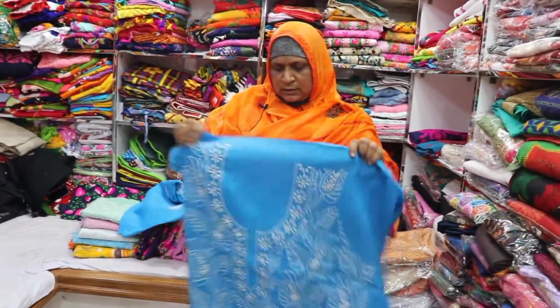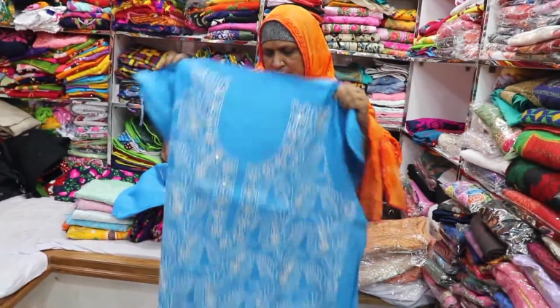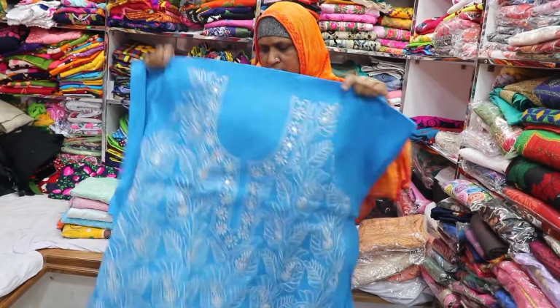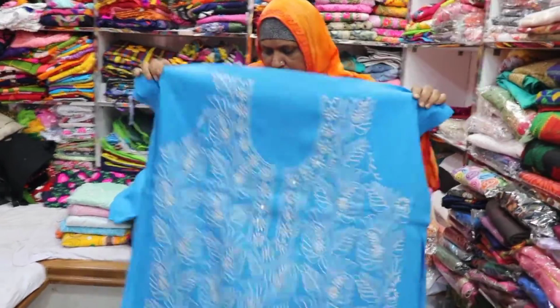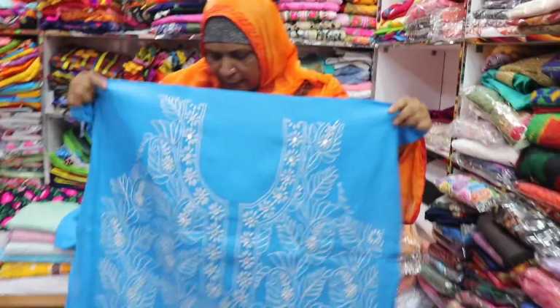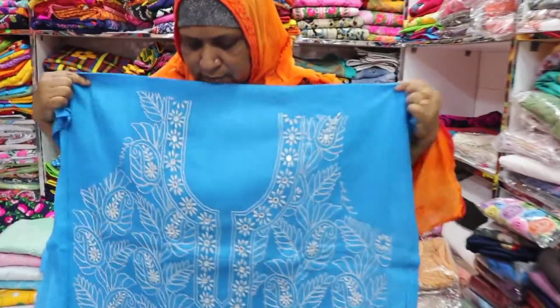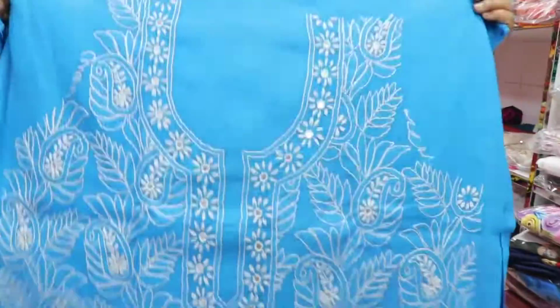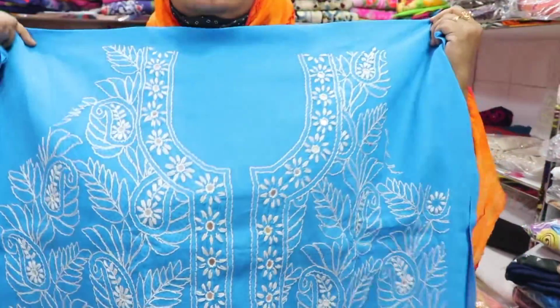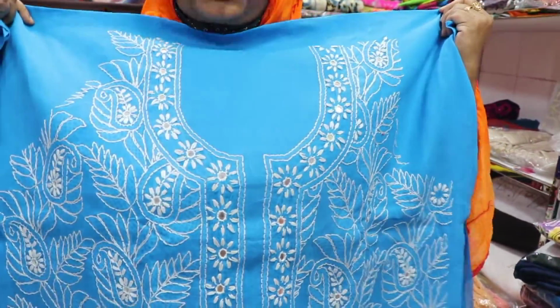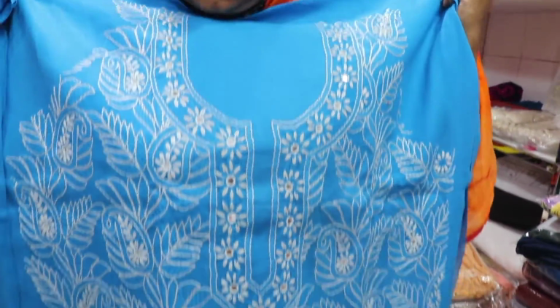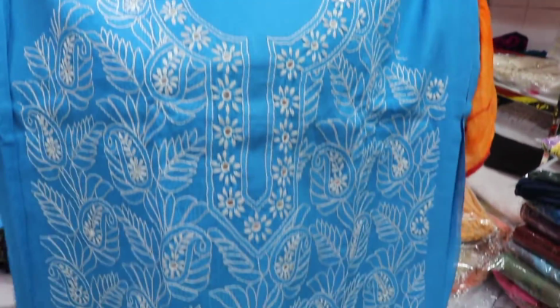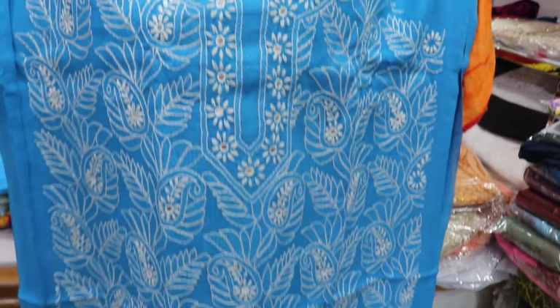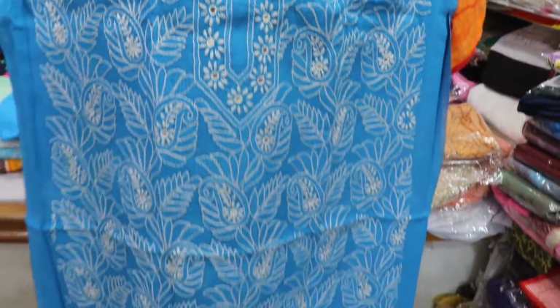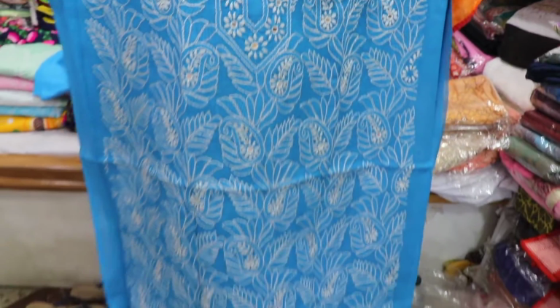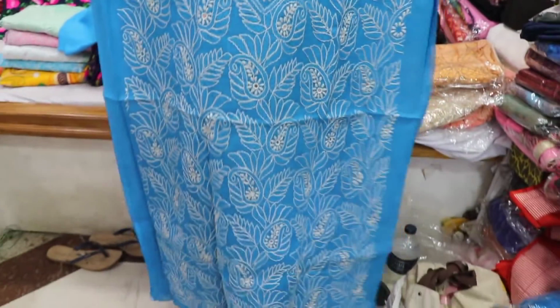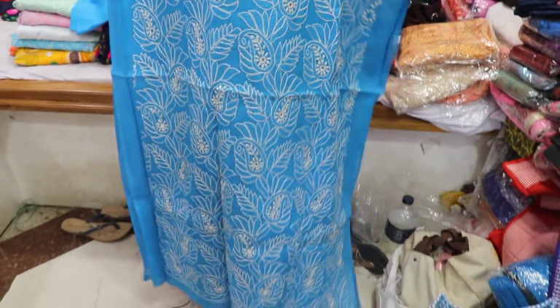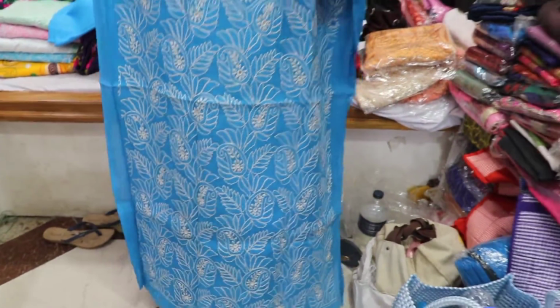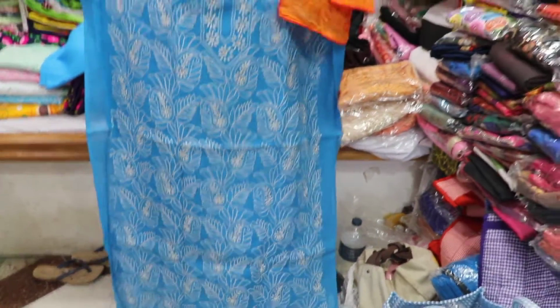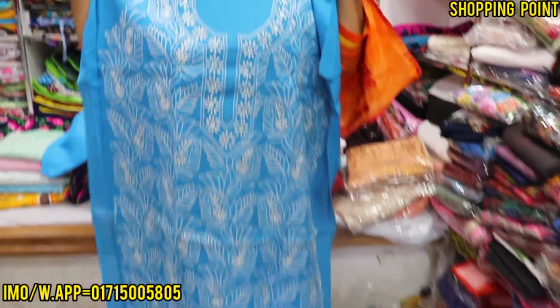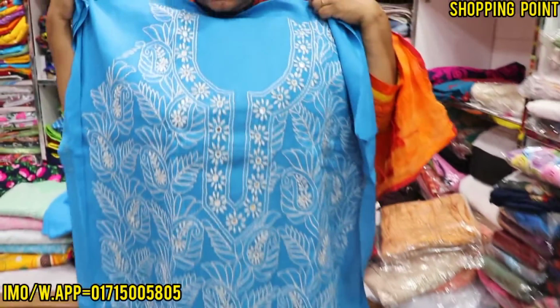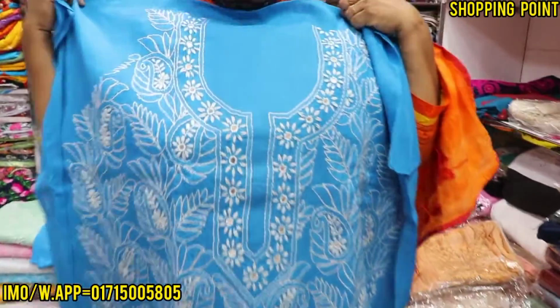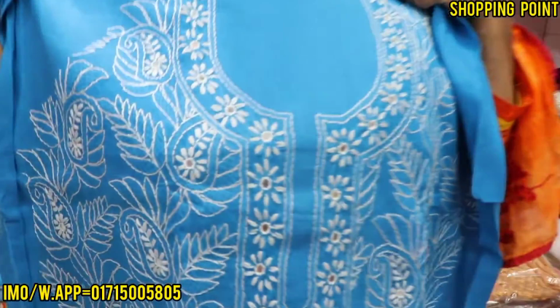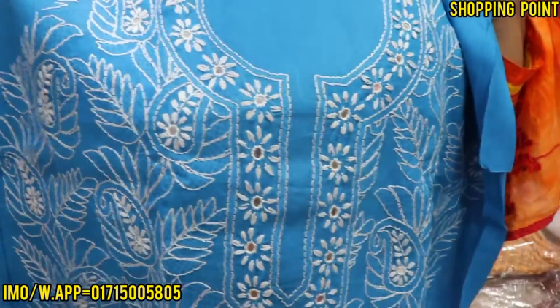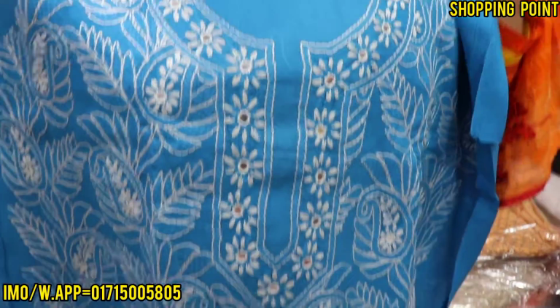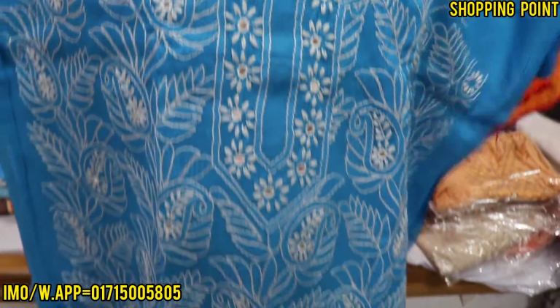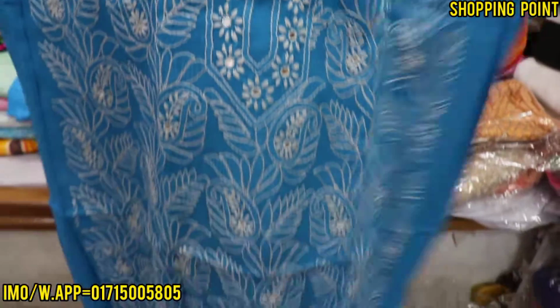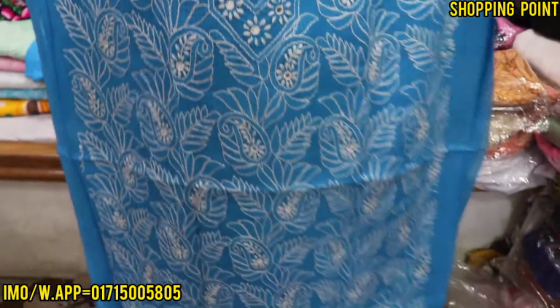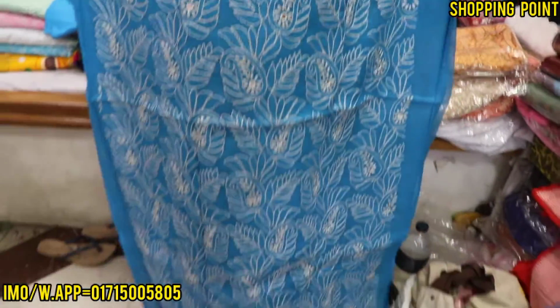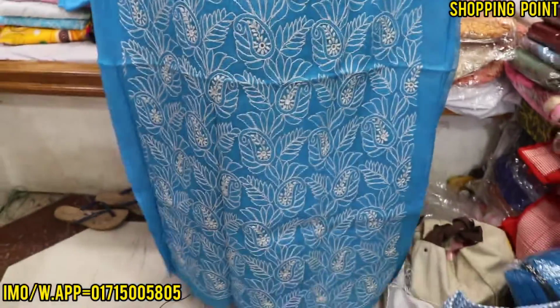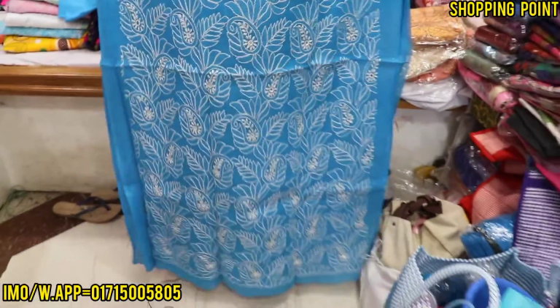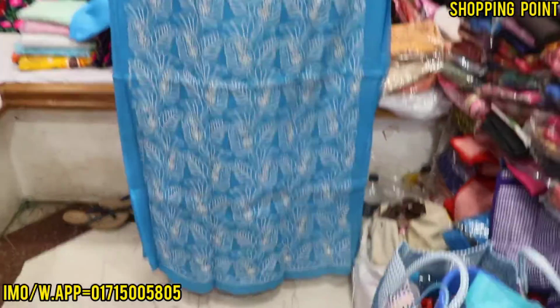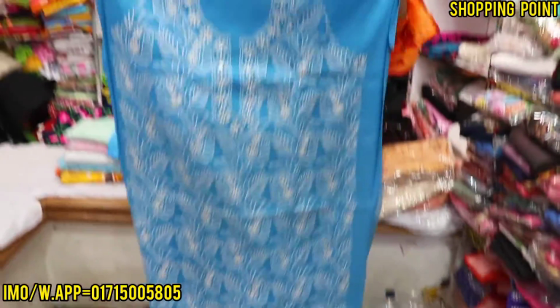Here we have two pieces of lace. This is the best color of the lace. The lace is very good. Some lace are very good.